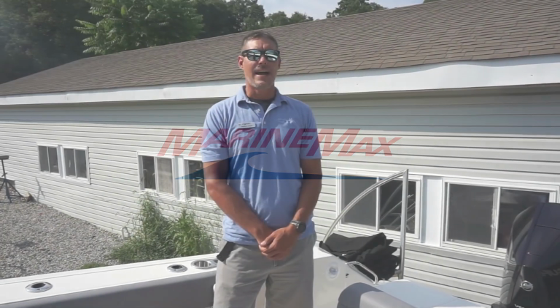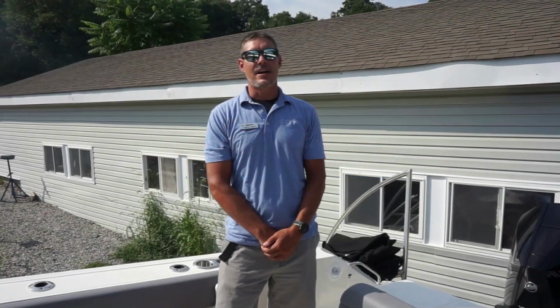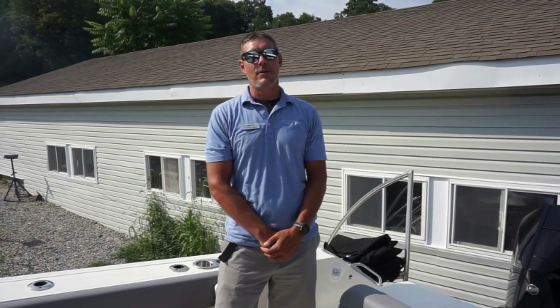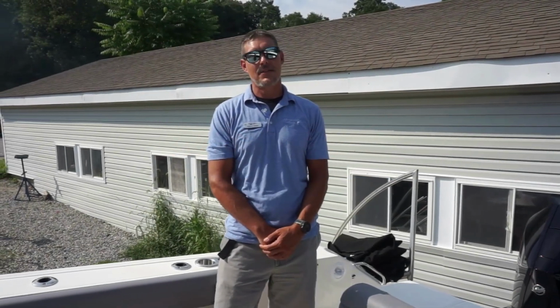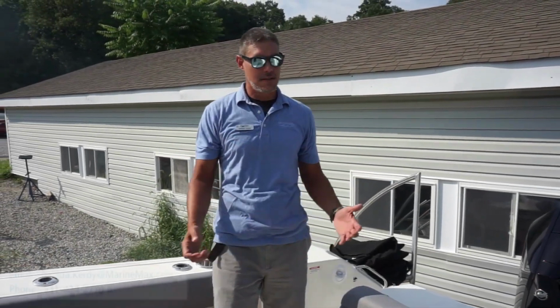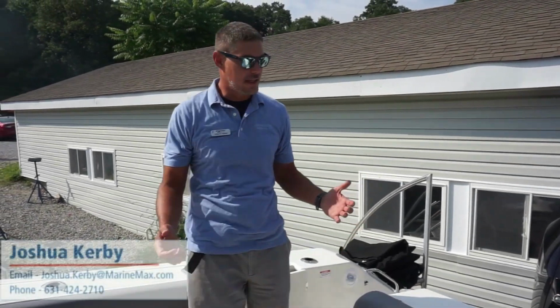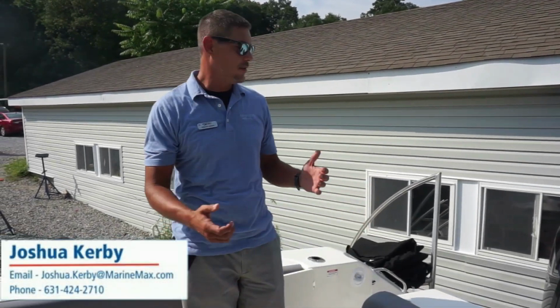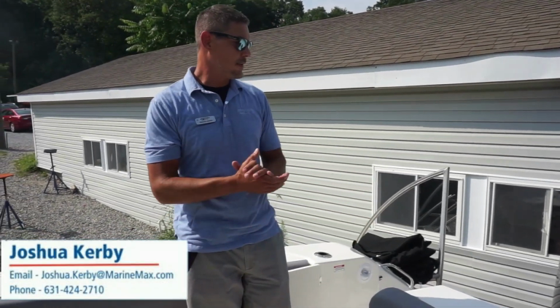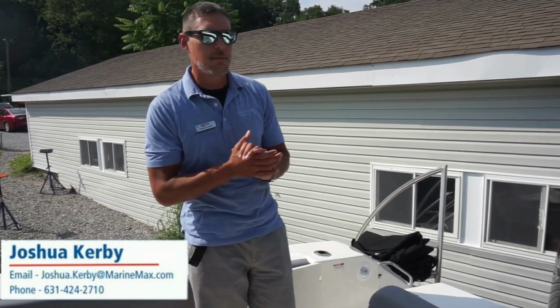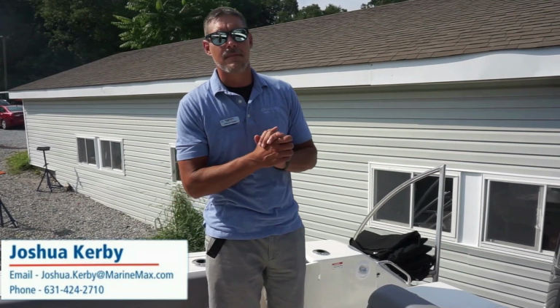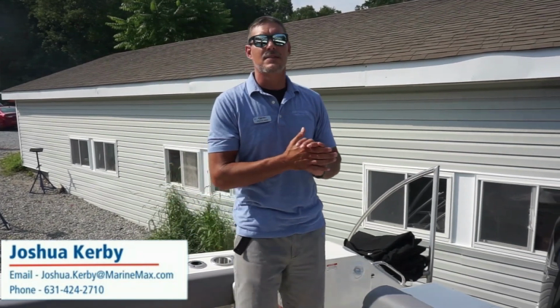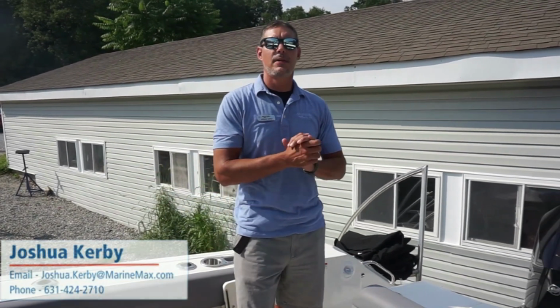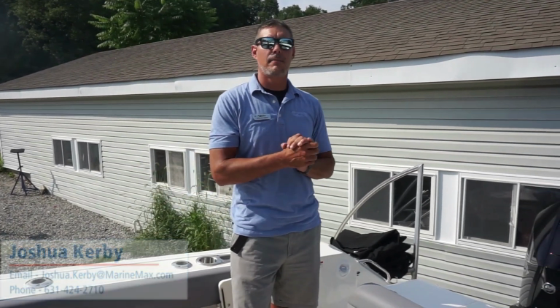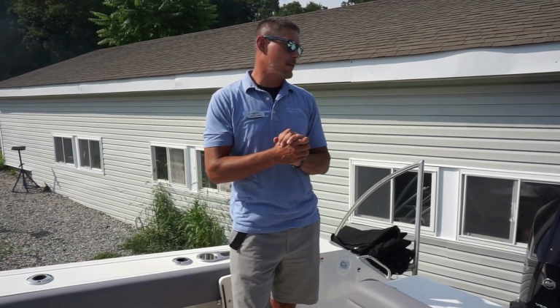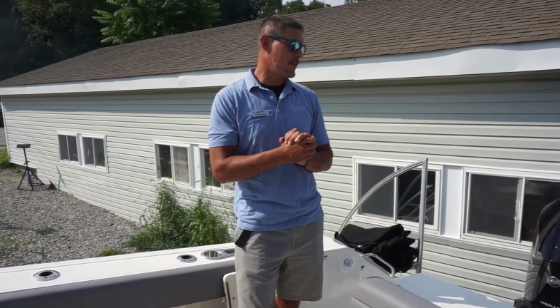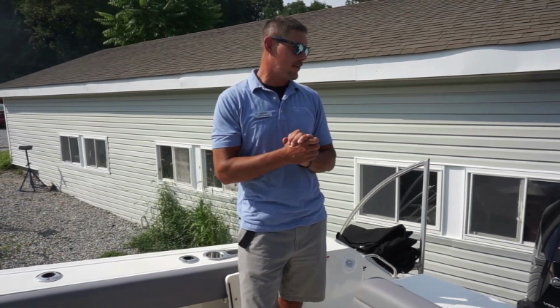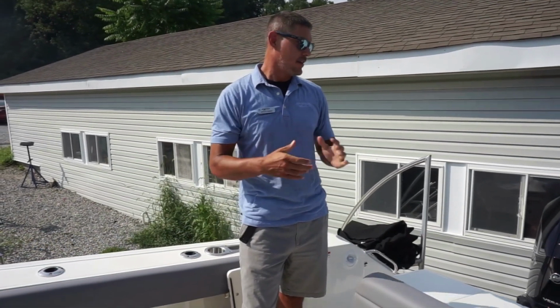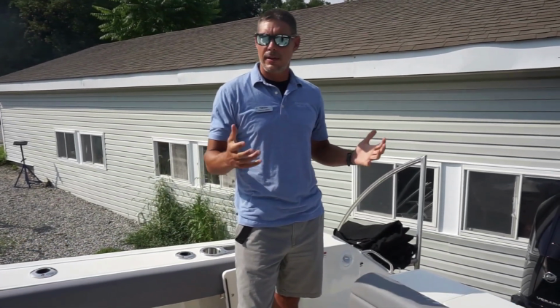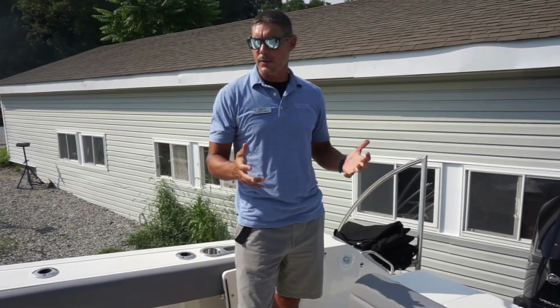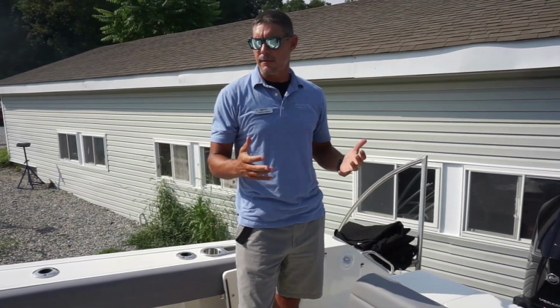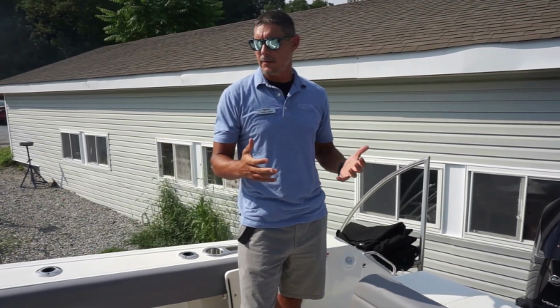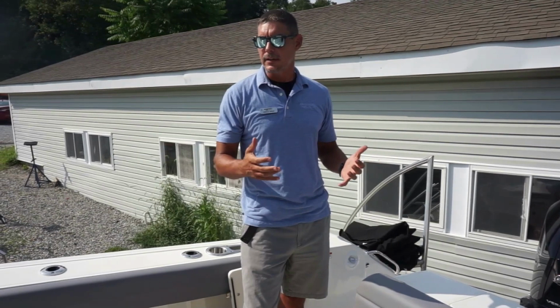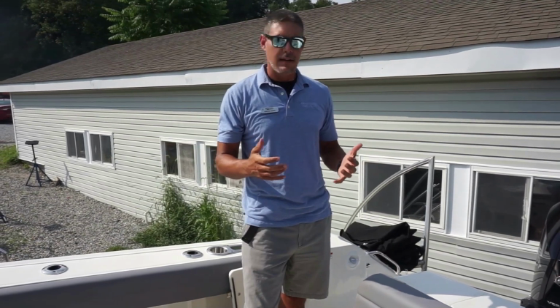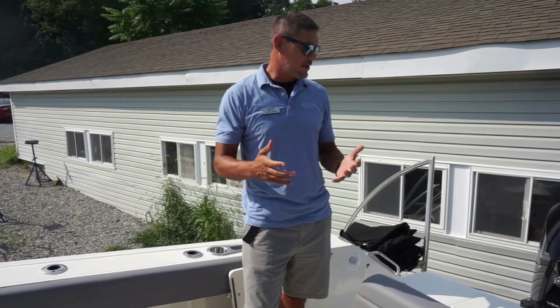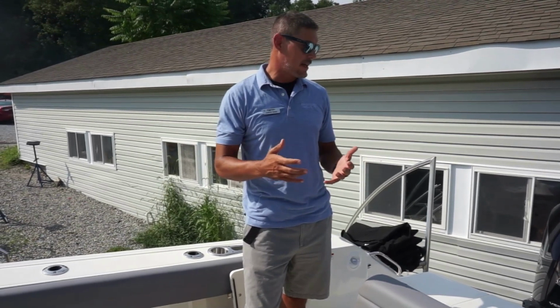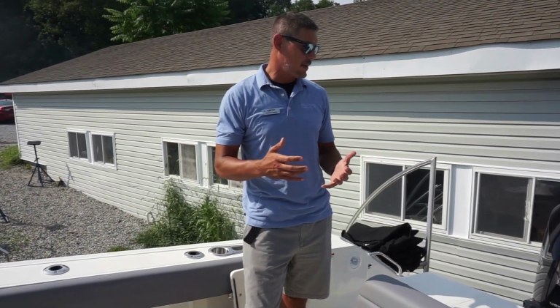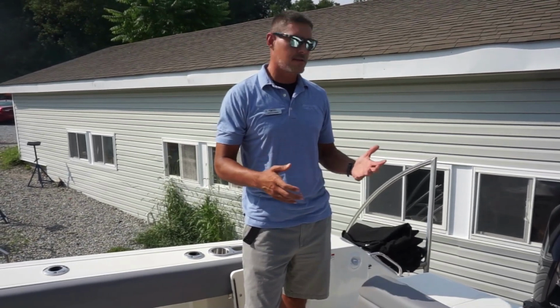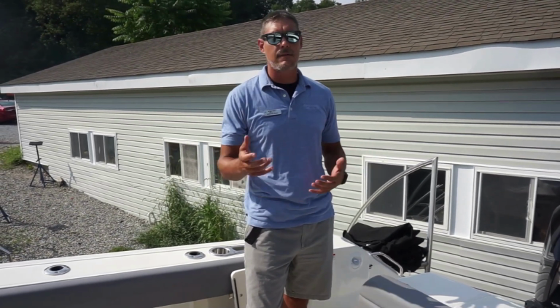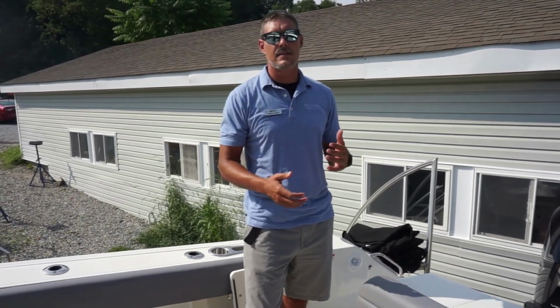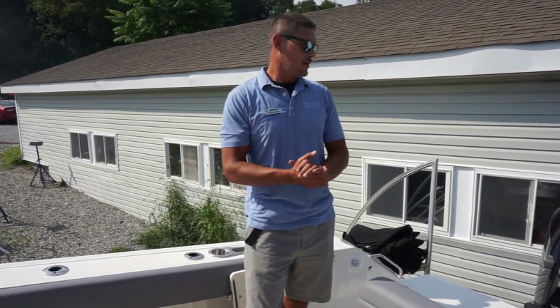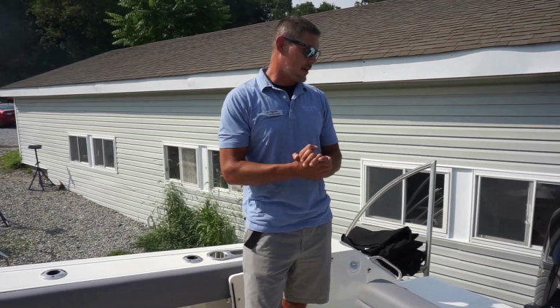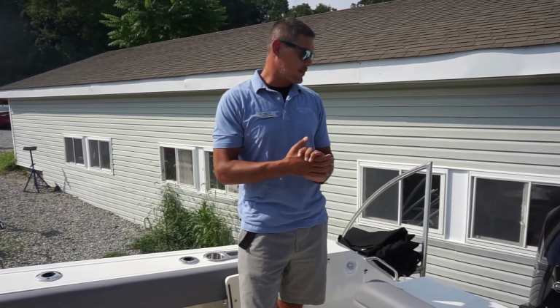Hi, this is Josh with MarineMax here in Huntington, New York. Take a look at a new boat that just came in — it's the 2023 Boston Whaler 330 Outrage. Really like this boat; it's one of my favorites that we have on the lot. Happy to show you all the features, benefits, and what's great about this boat.